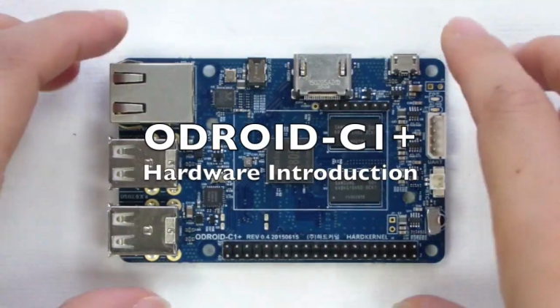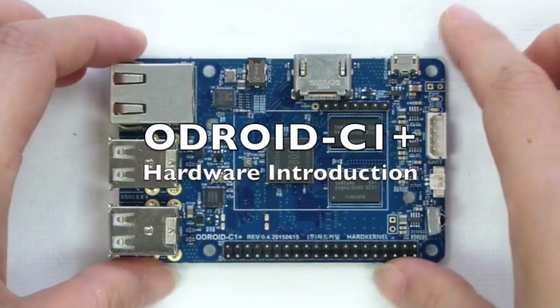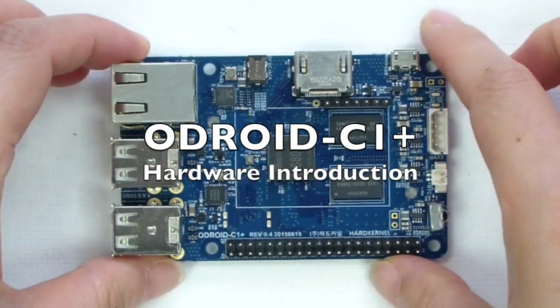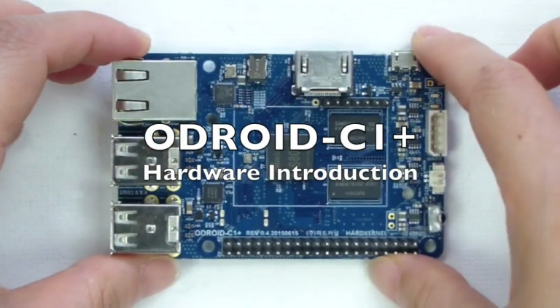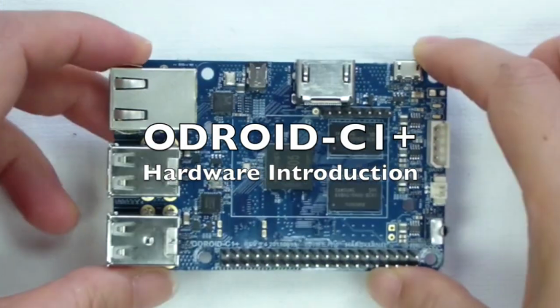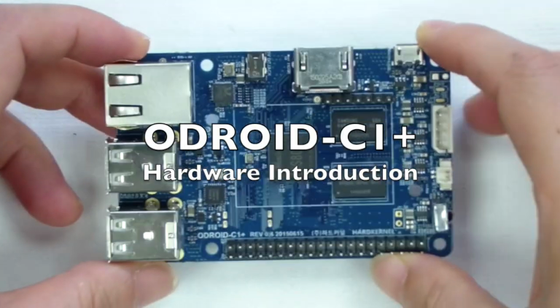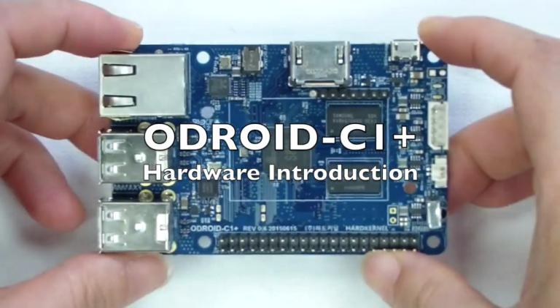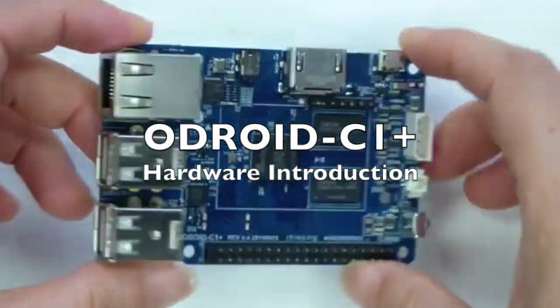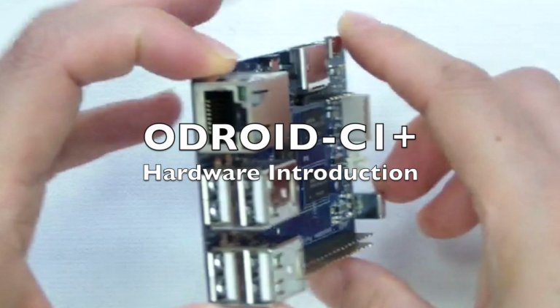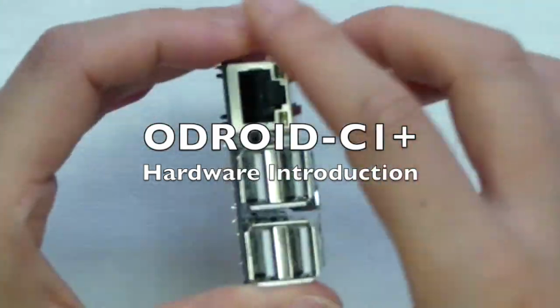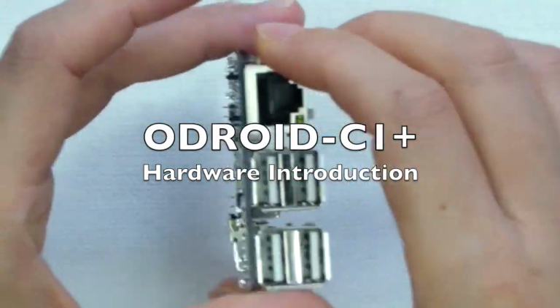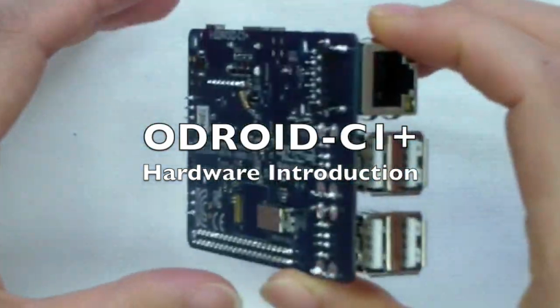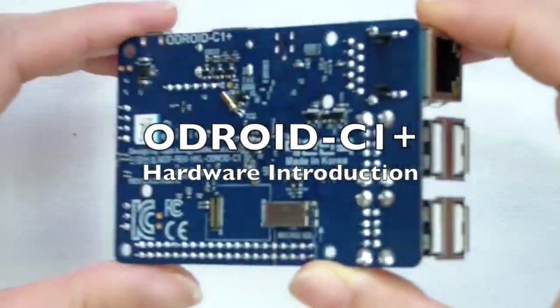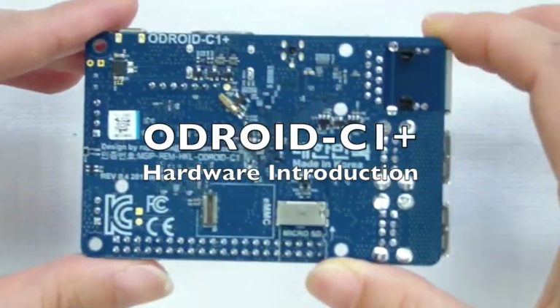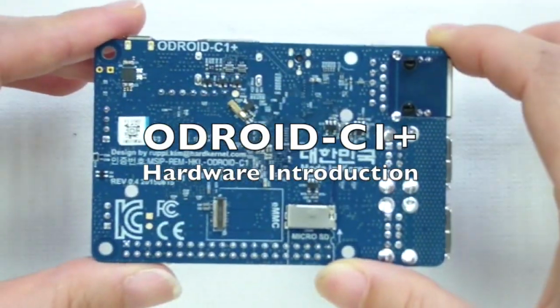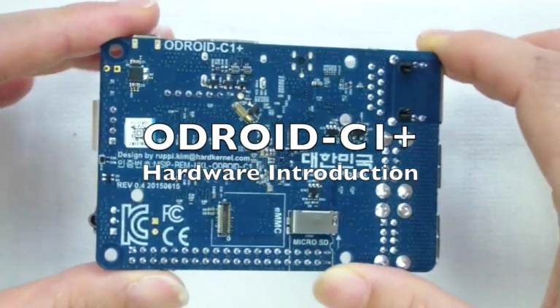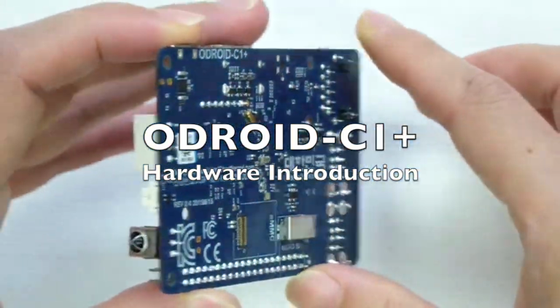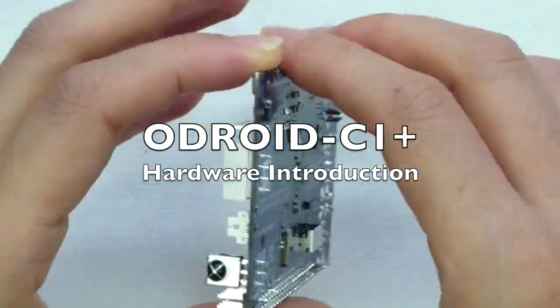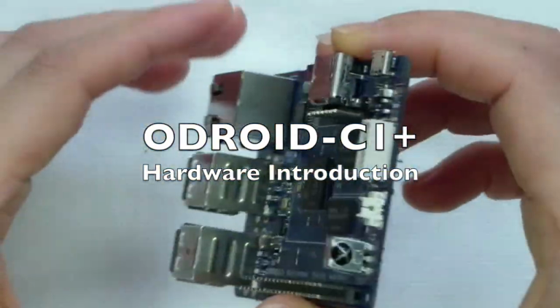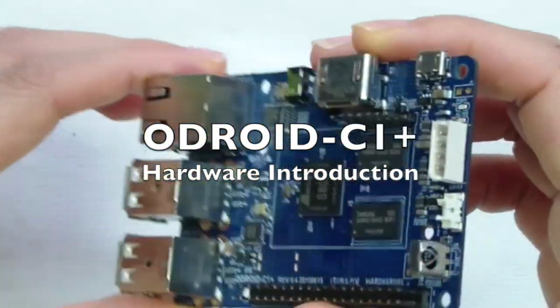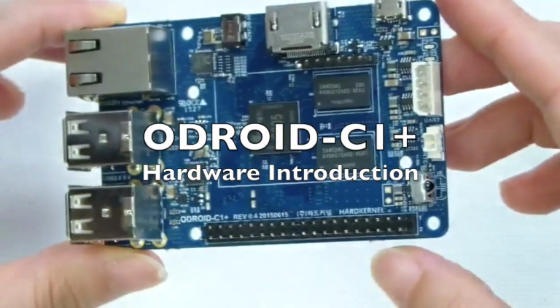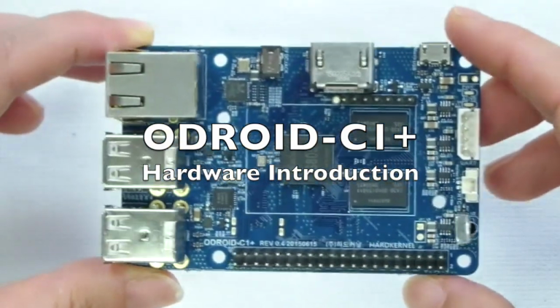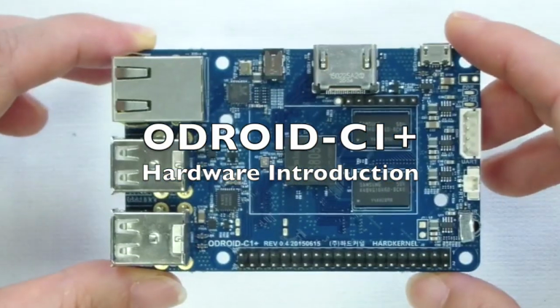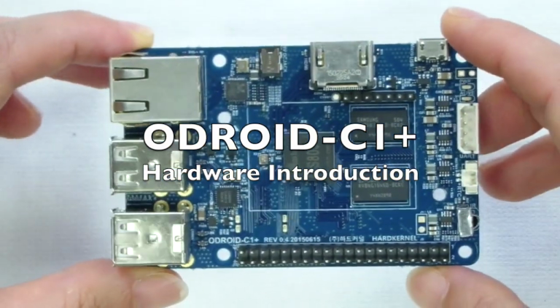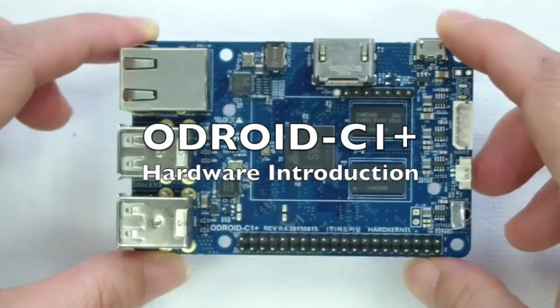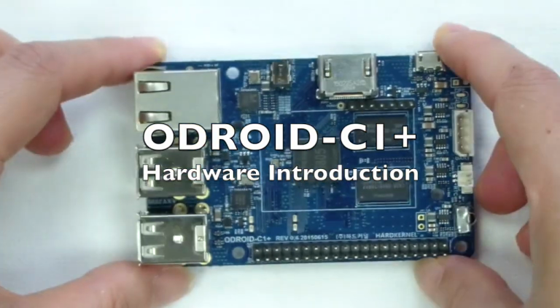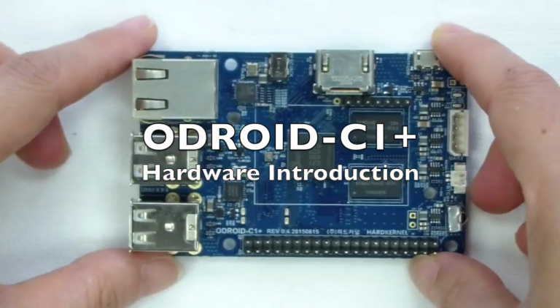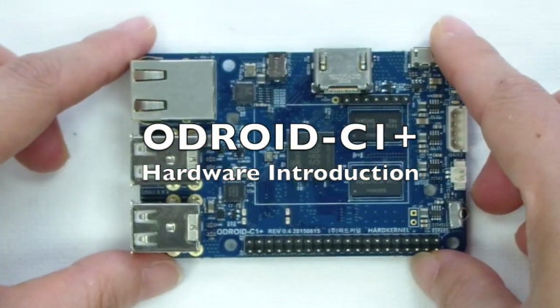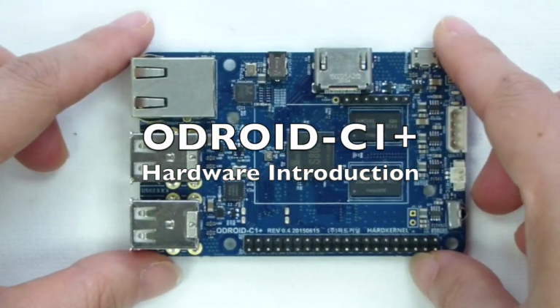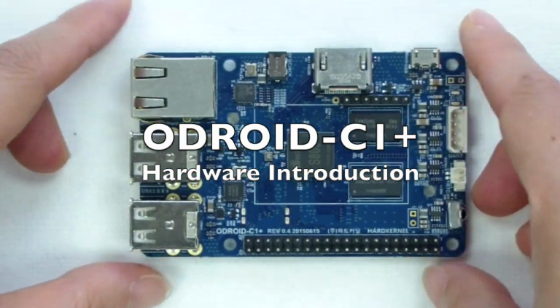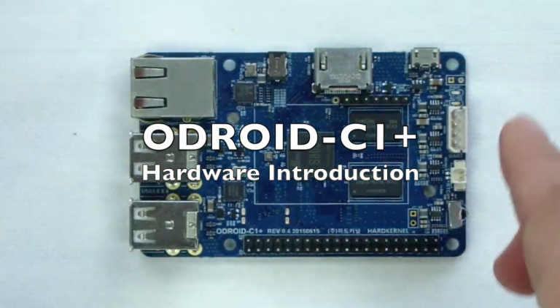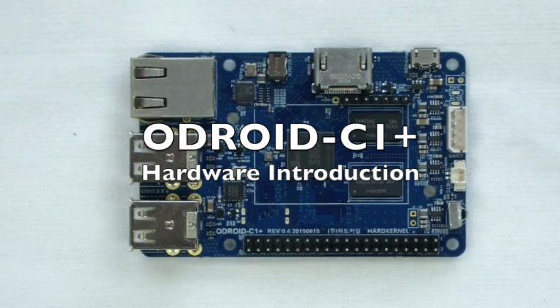Let's look at the new Odroid C1 Plus. You will notice that the Odroid C1 Plus has the same form factor as the original Odroid C1, but more features have been added, which we'll explain shortly.